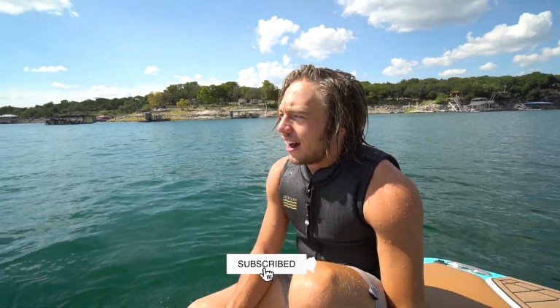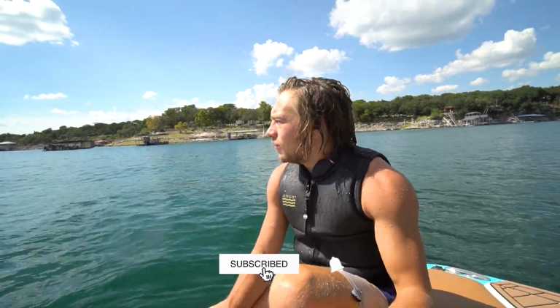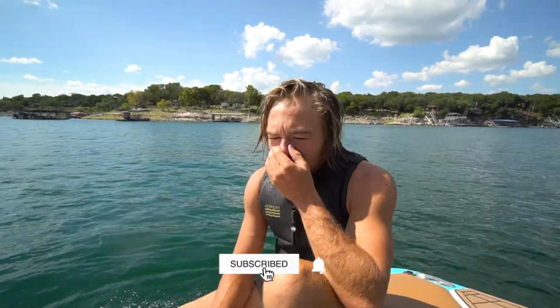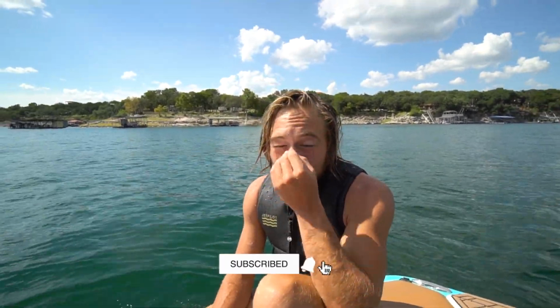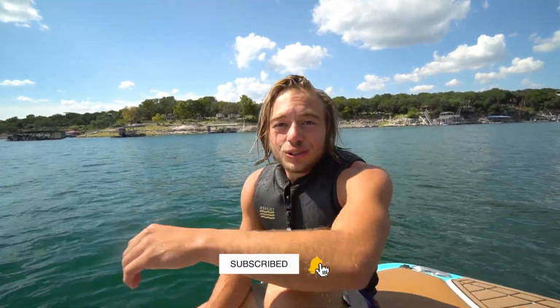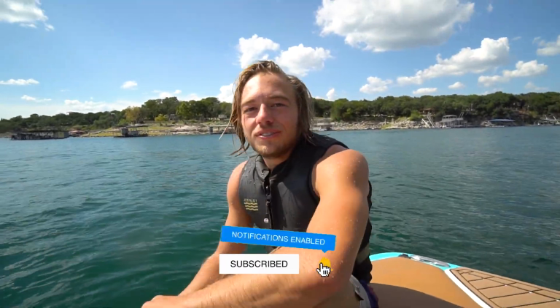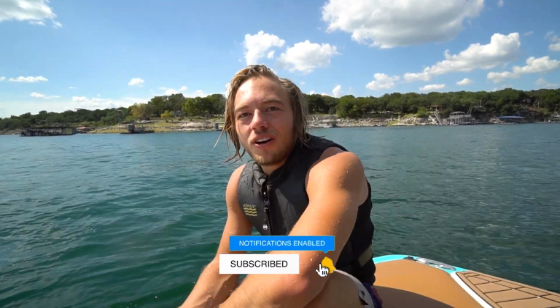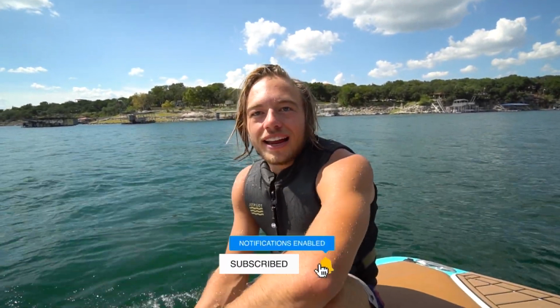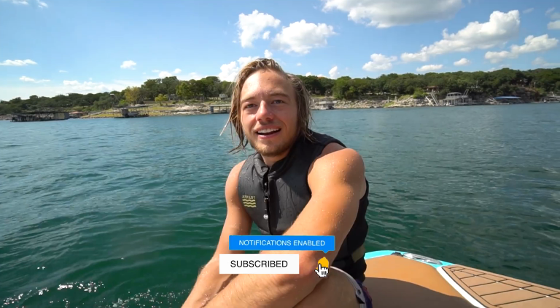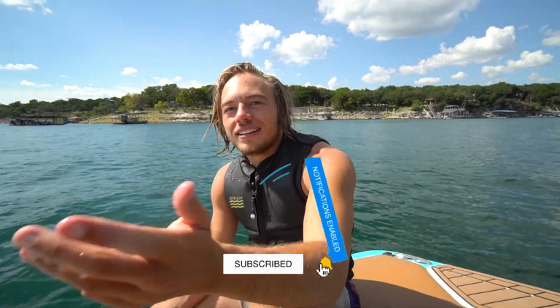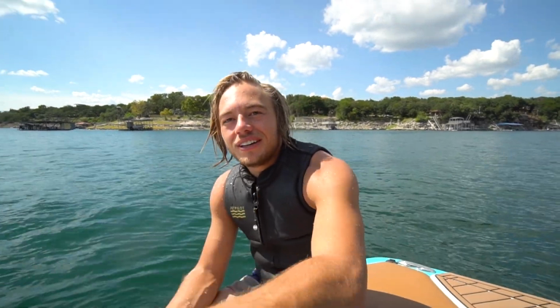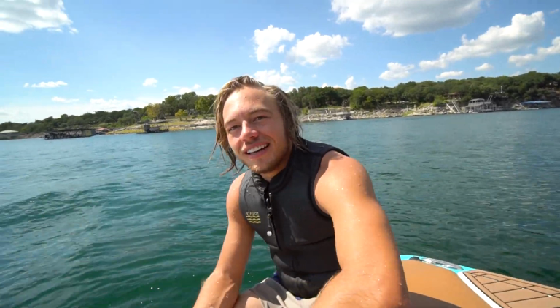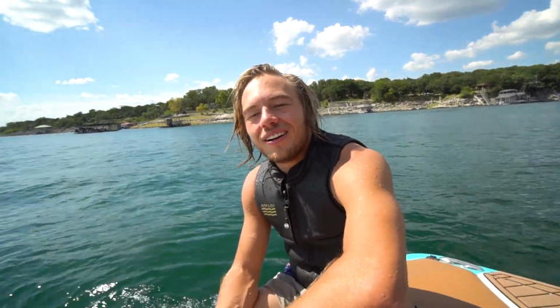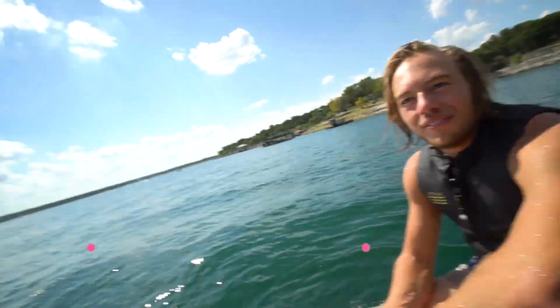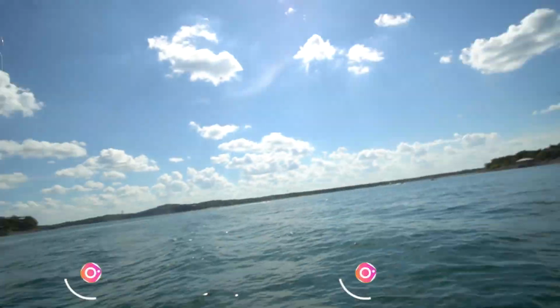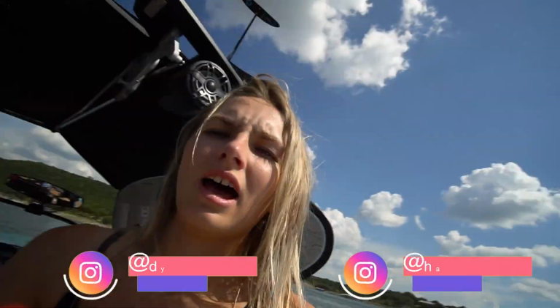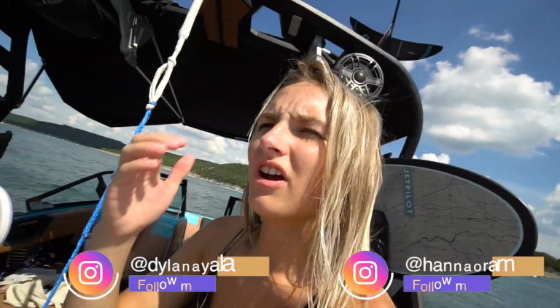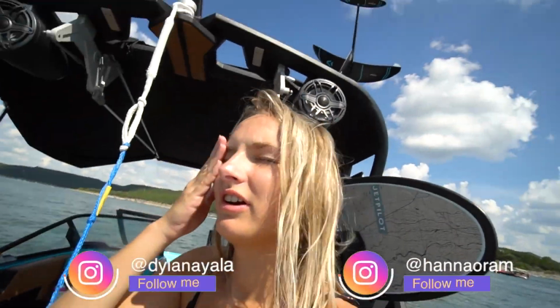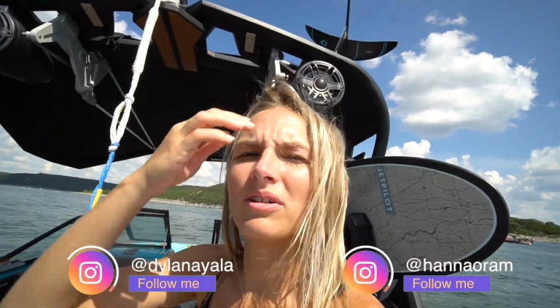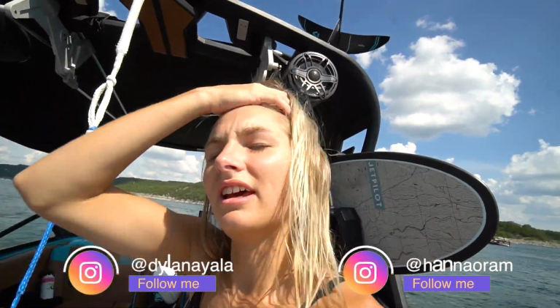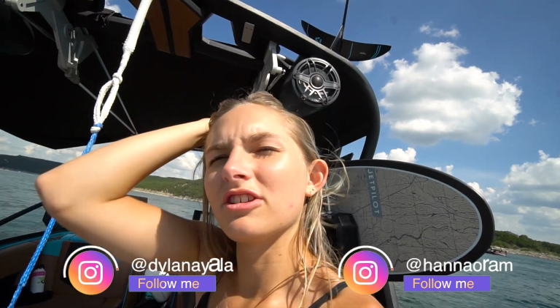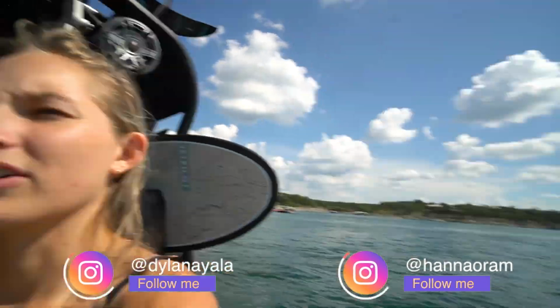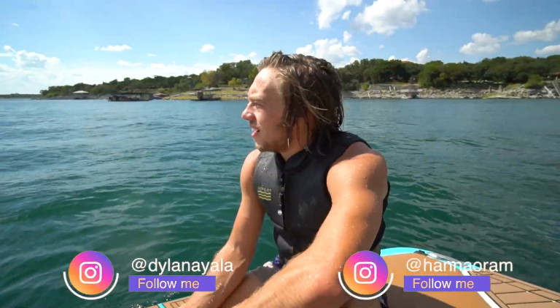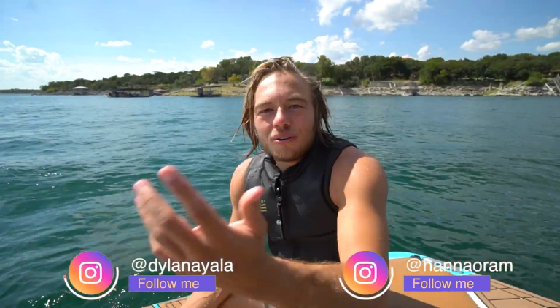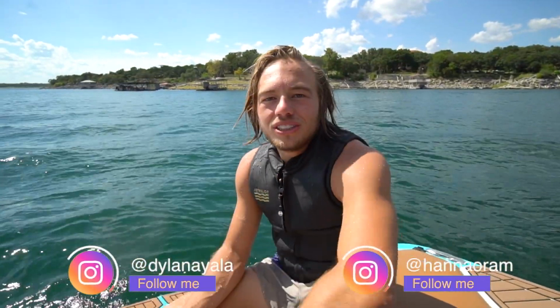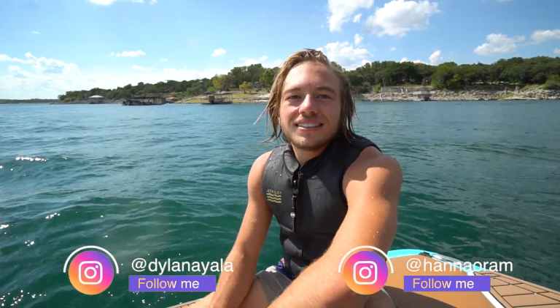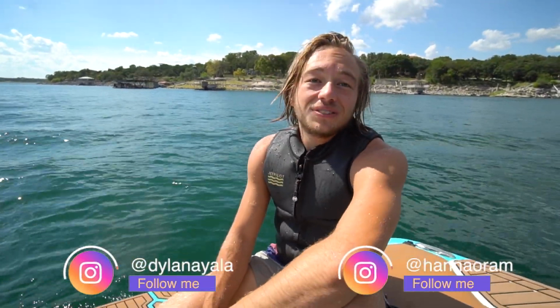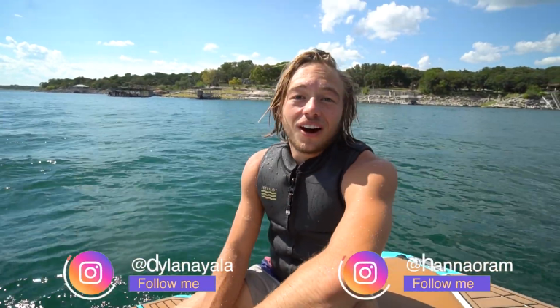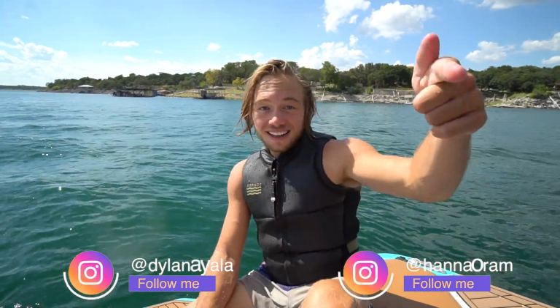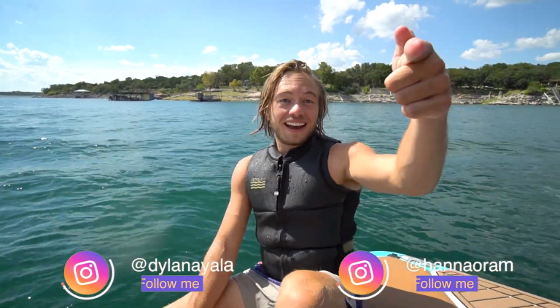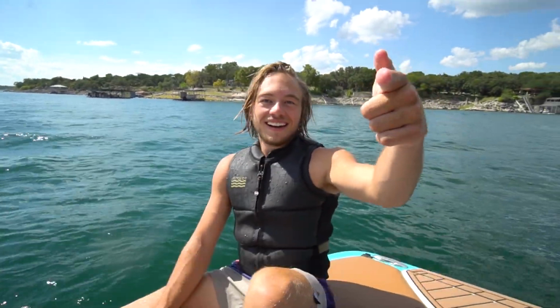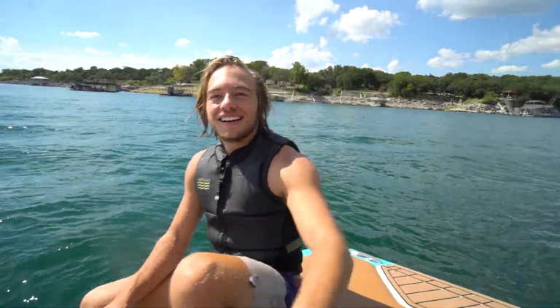Alright, well I hope that you guys enjoyed this video. Hannah, I guess you aren't really in it that much this time. I'm the driver — I'm always in it, I'm just the driver. Alright, well we will see you guys in the next video. See ya. Bye!